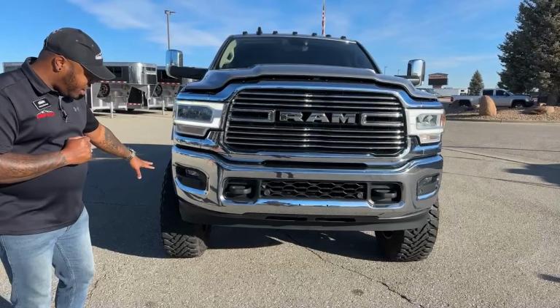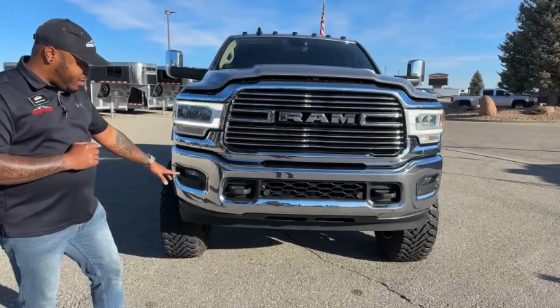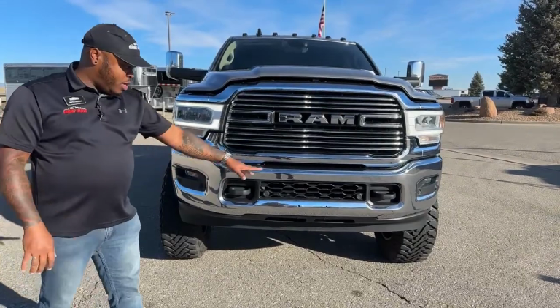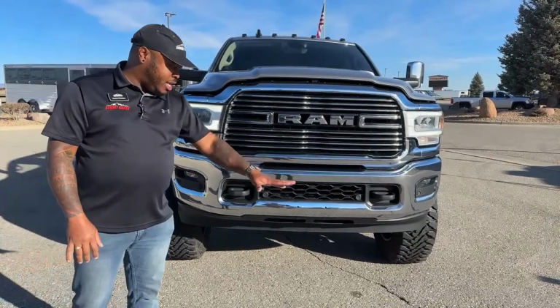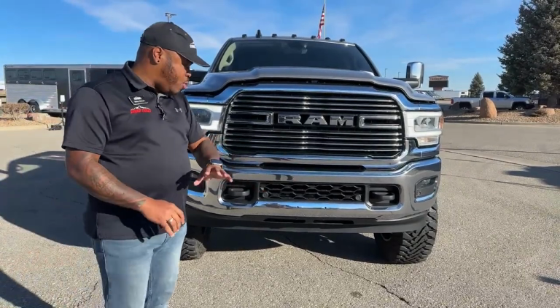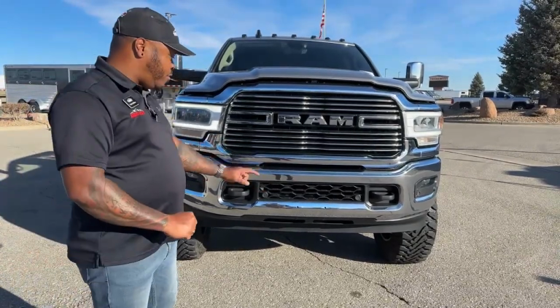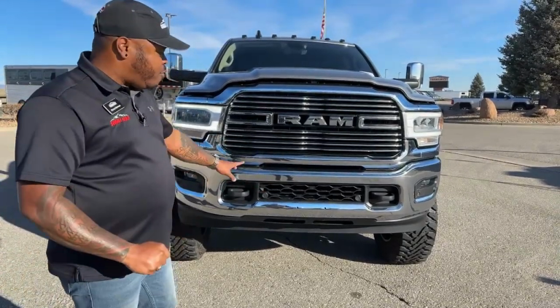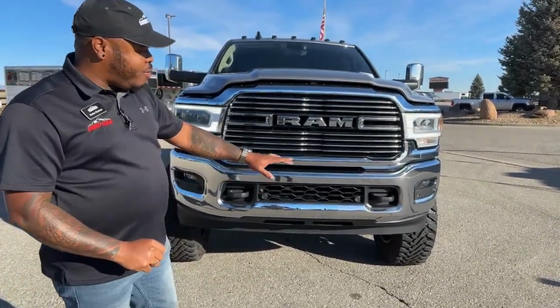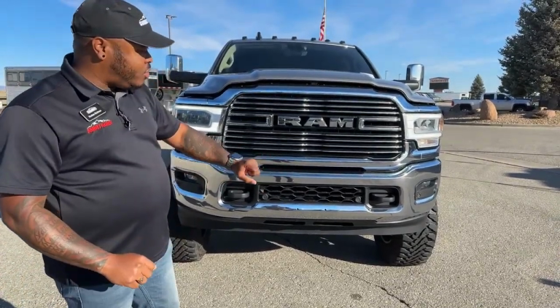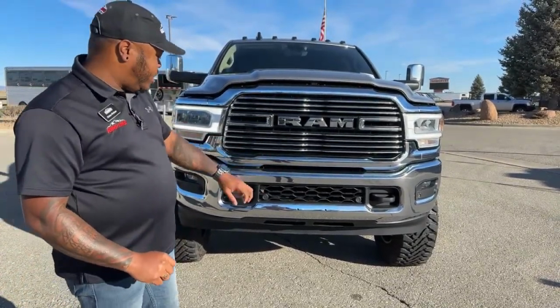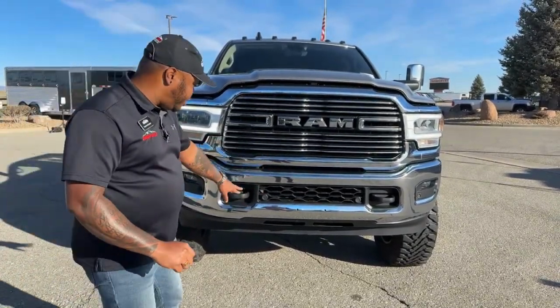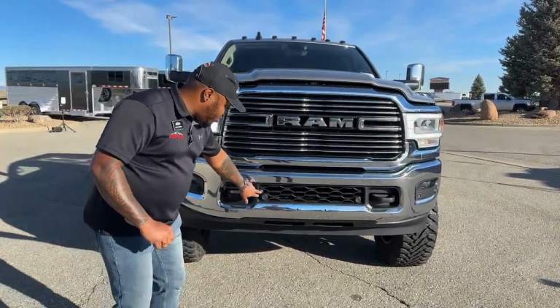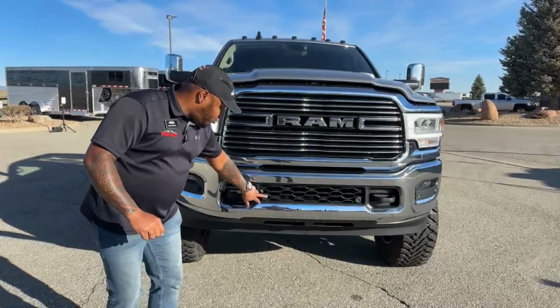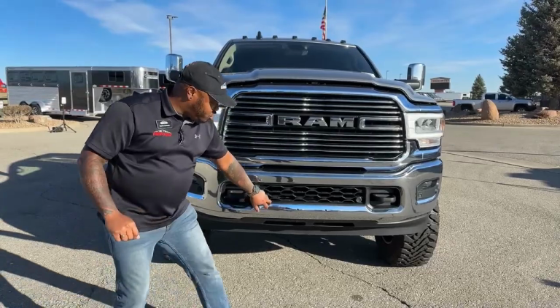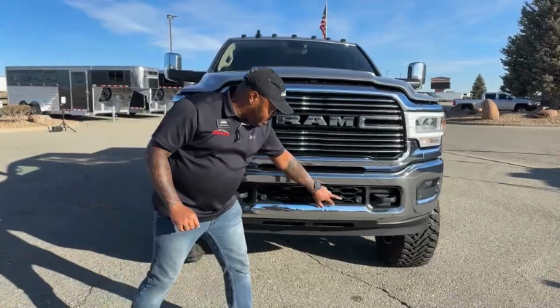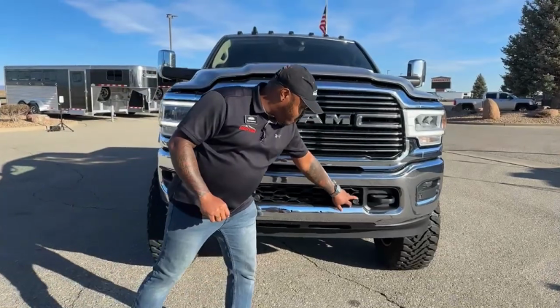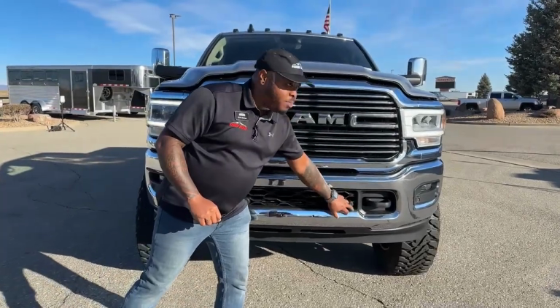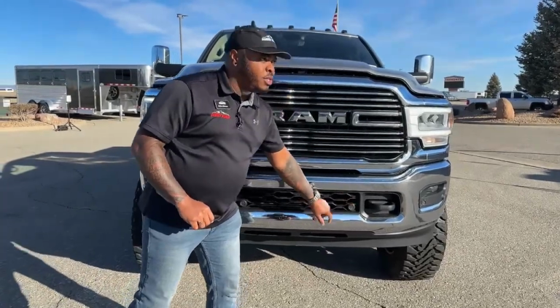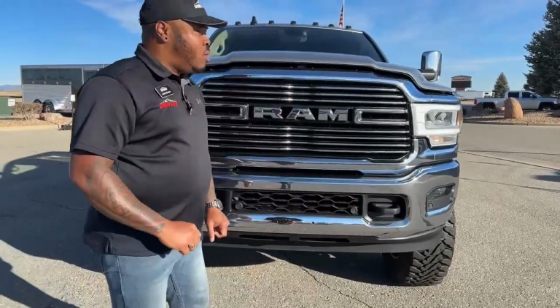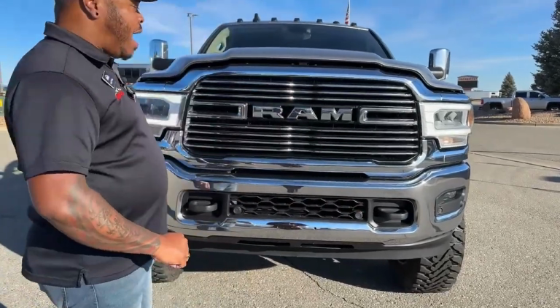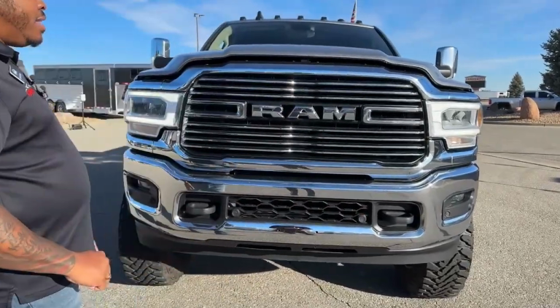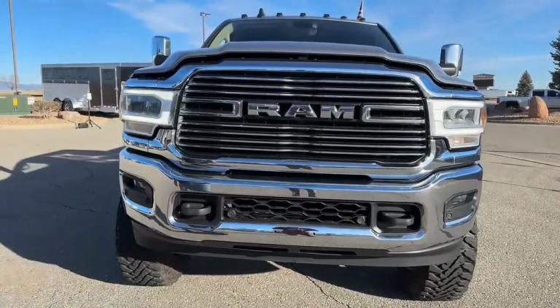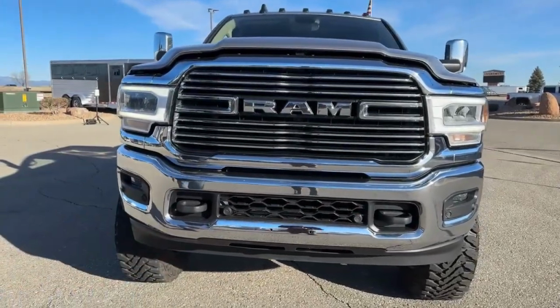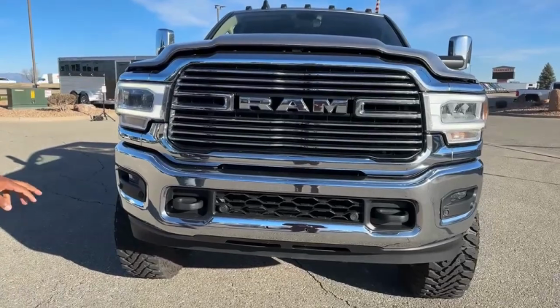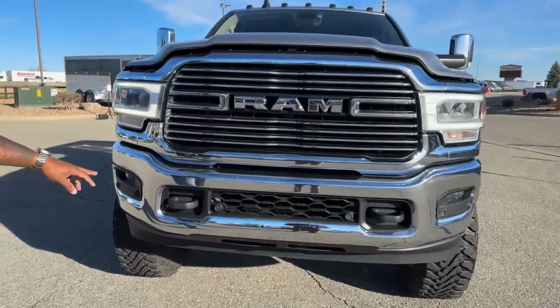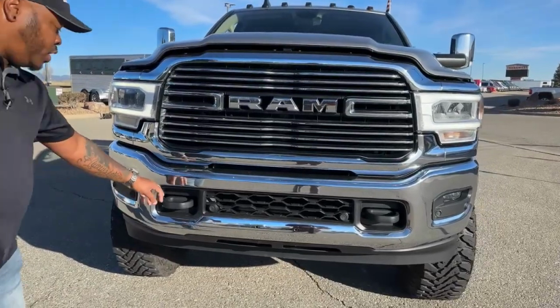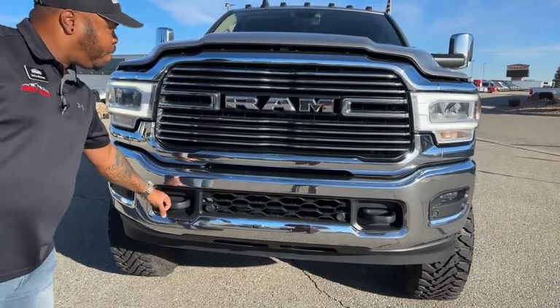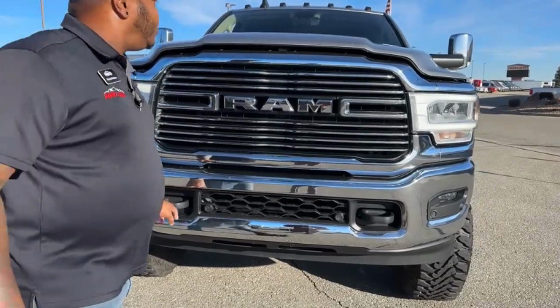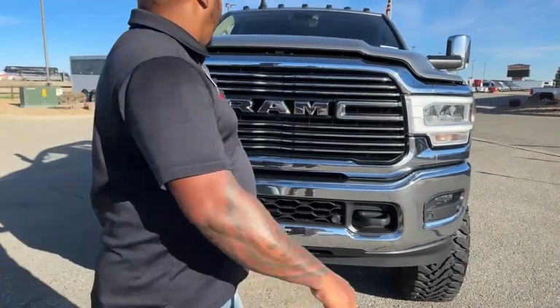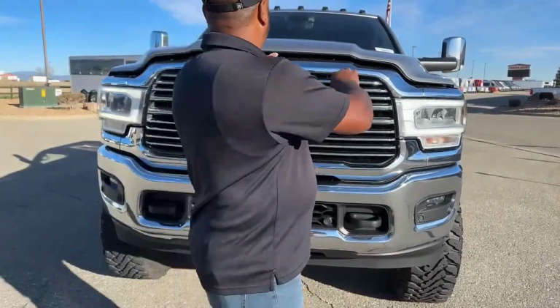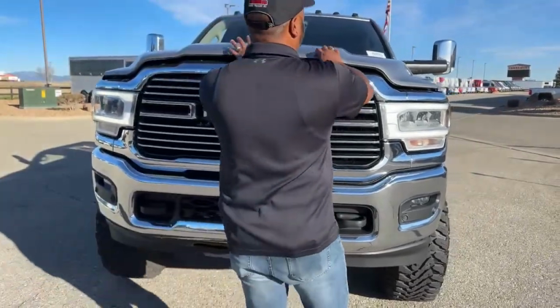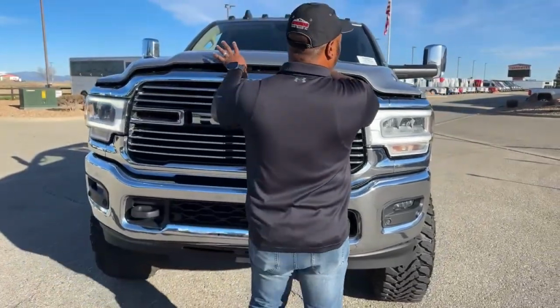This one is equipped with front and rear sensors. Those little circles you'll see on the bumpers carry the sensor. Also, tow hooks. As we come around here, we're going to go underneath the hood.